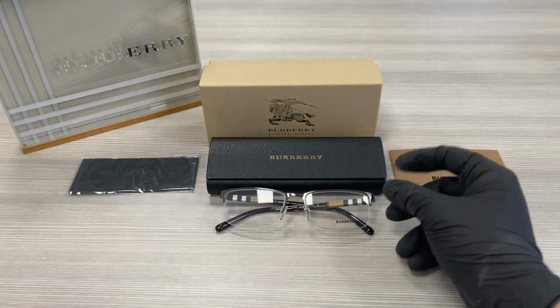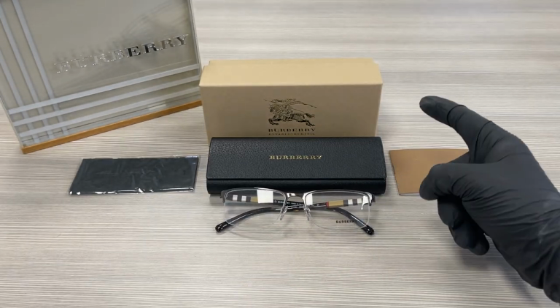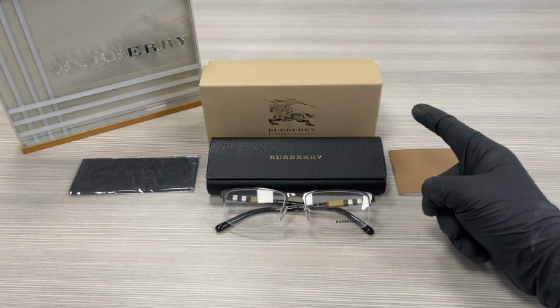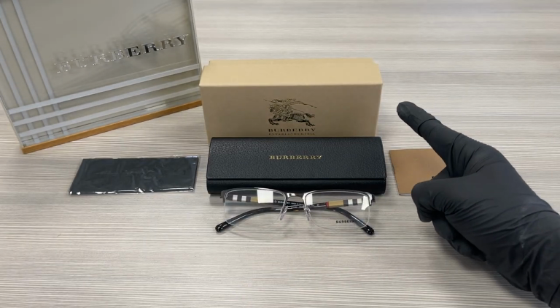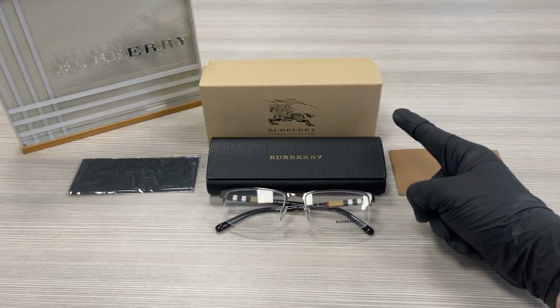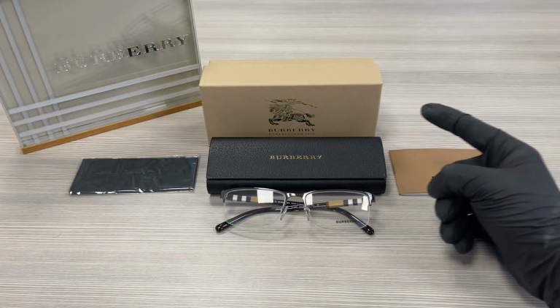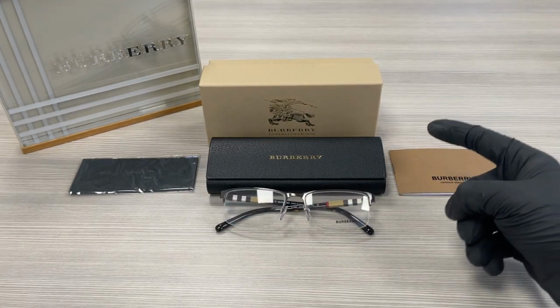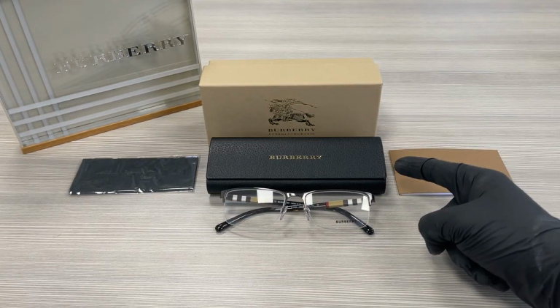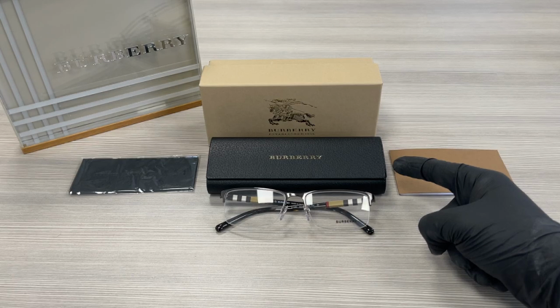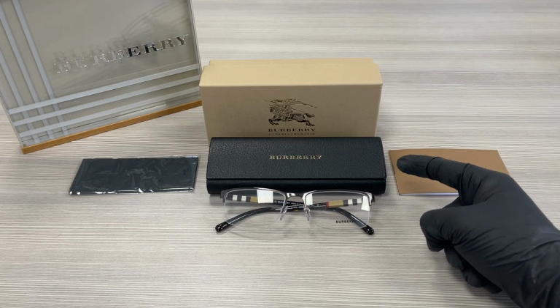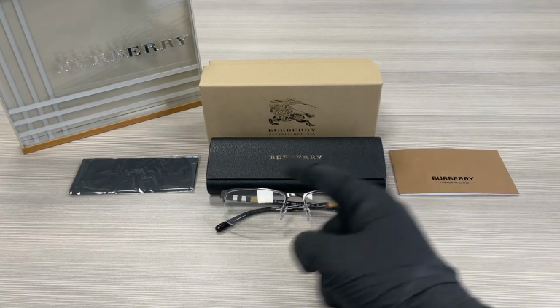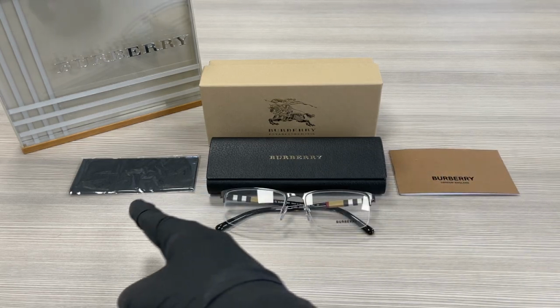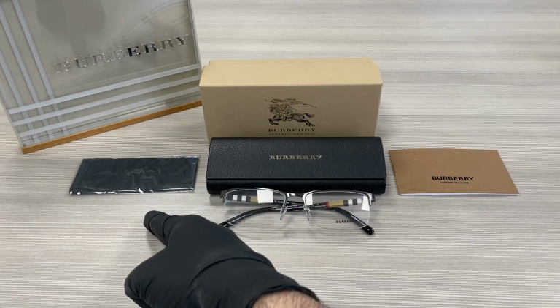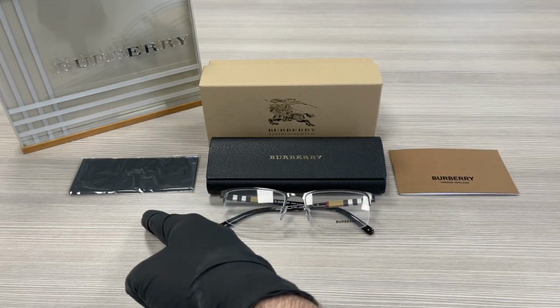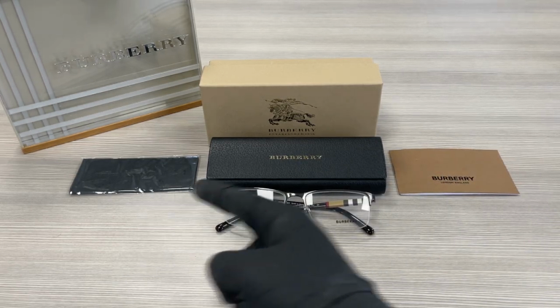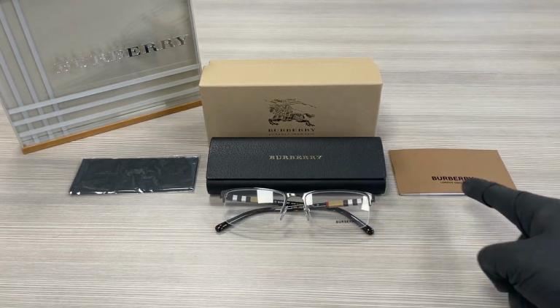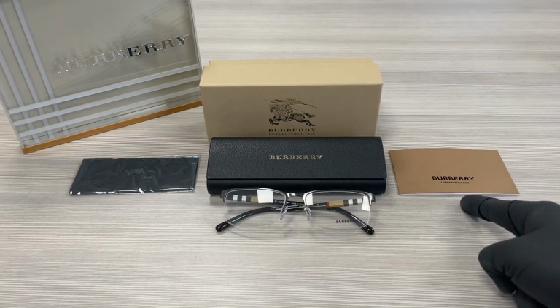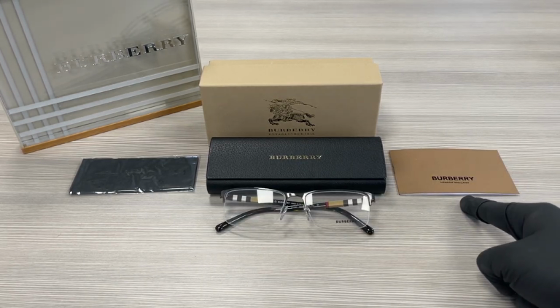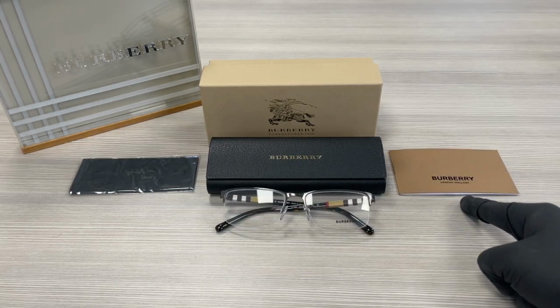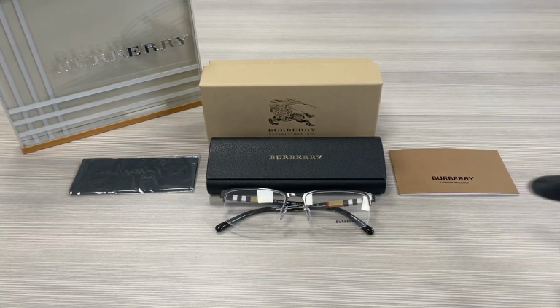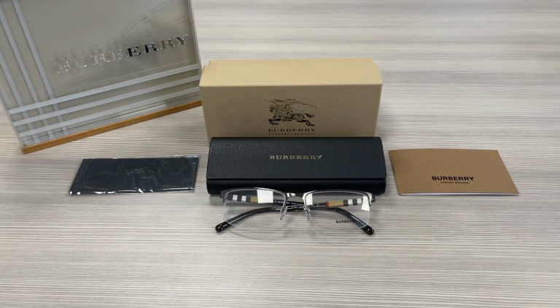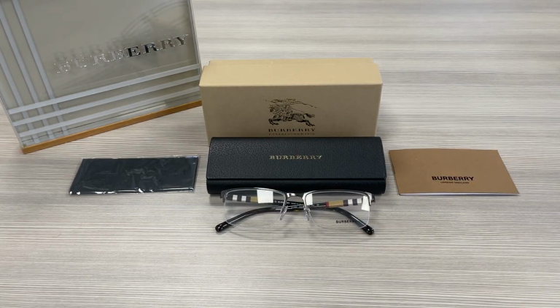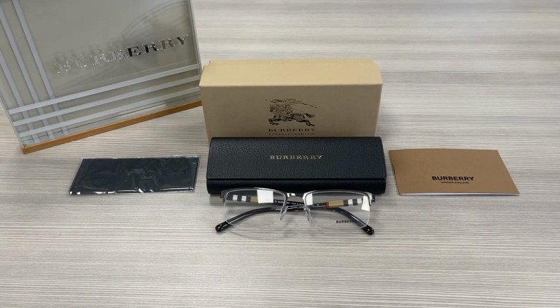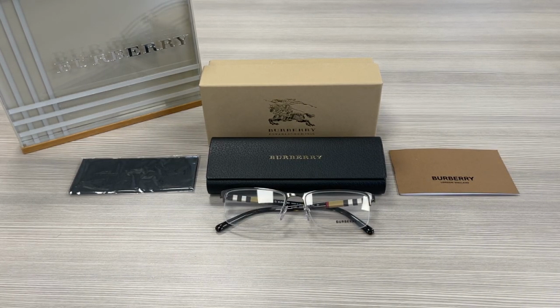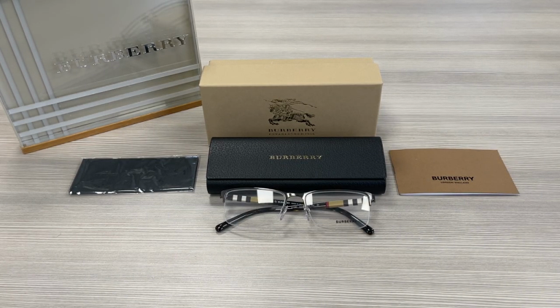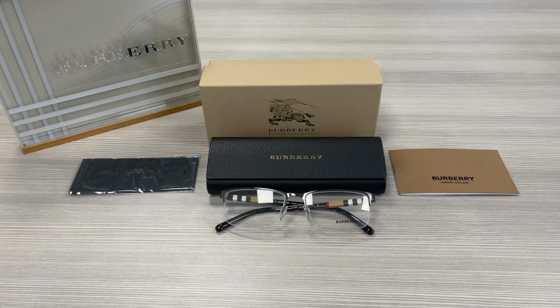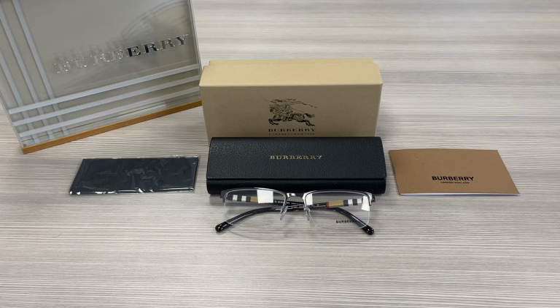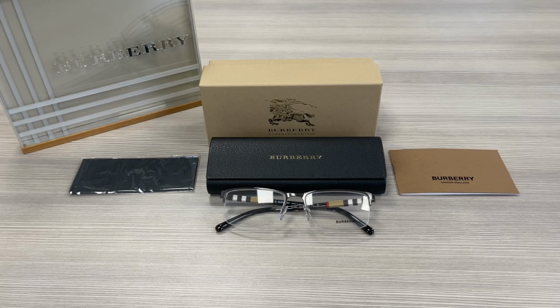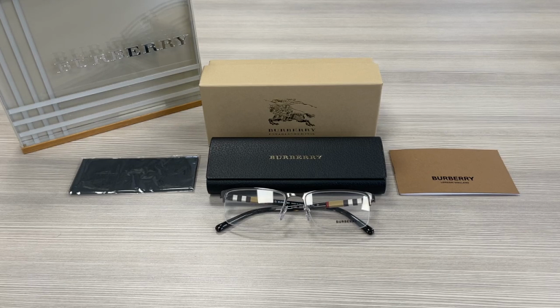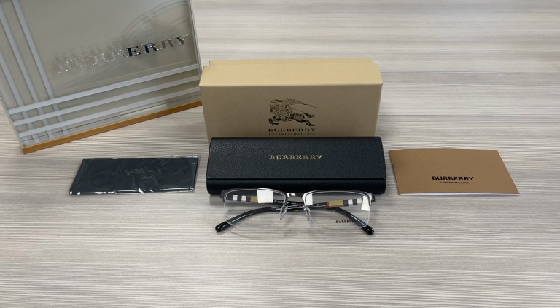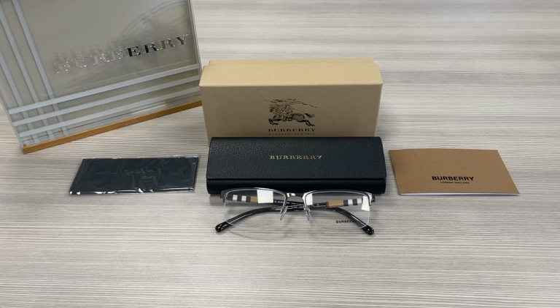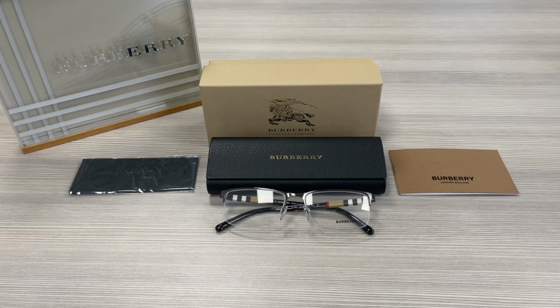Up here we have a Burberry gift box, a case to put your glasses in, a microfiber cleaning cloth, and an authenticity booklet. Thank you for watching — don't forget to check out drawlout.com and have a joyful day!